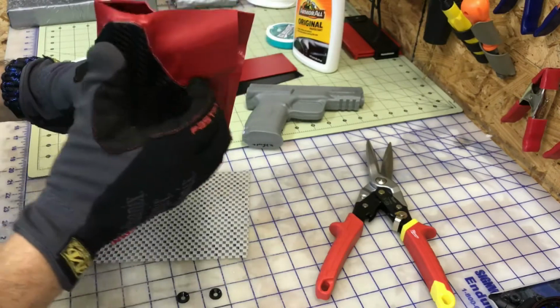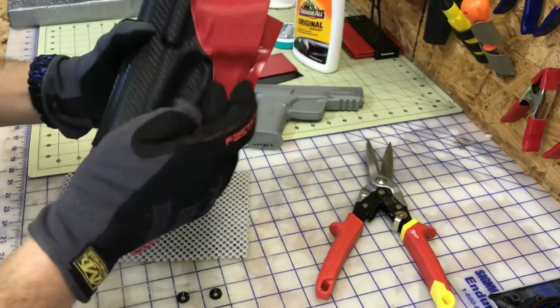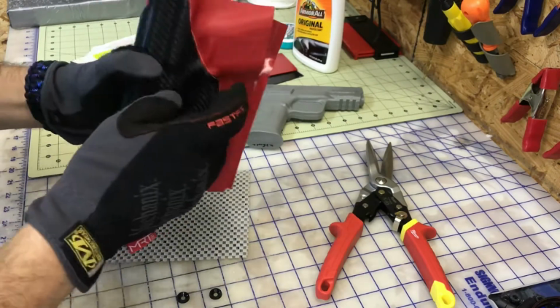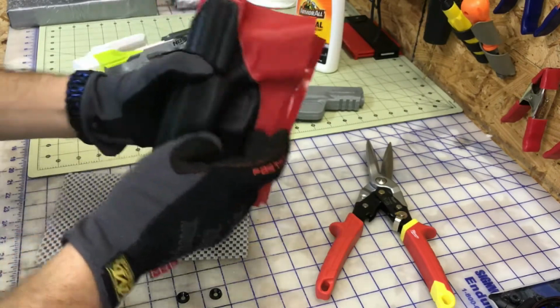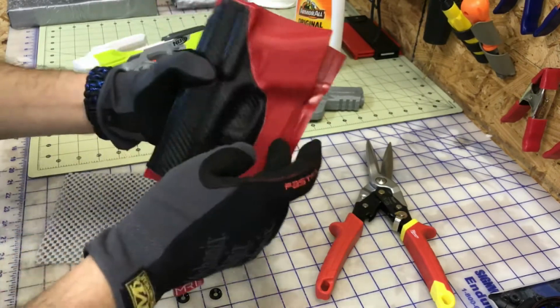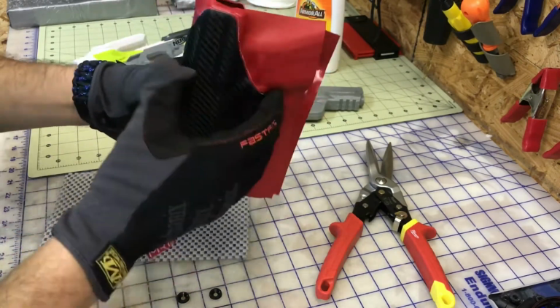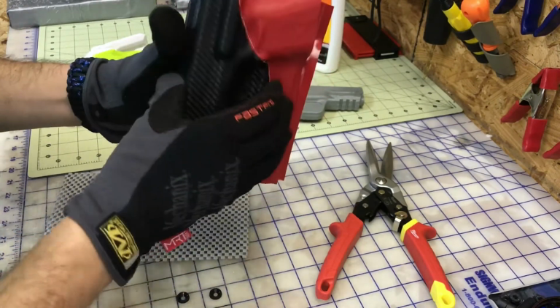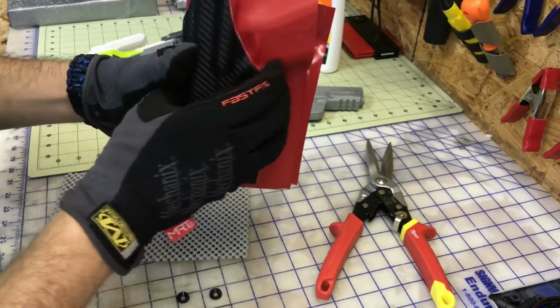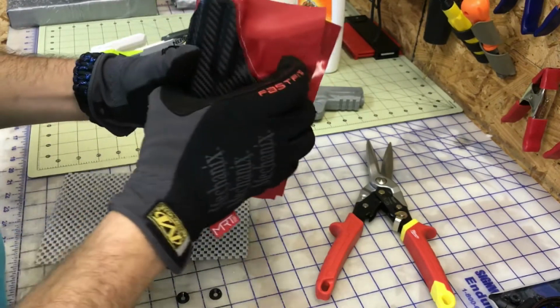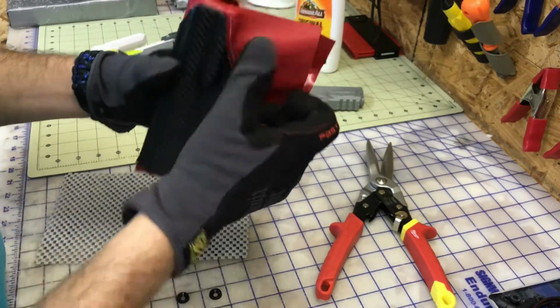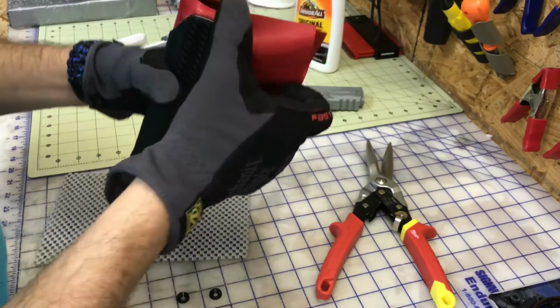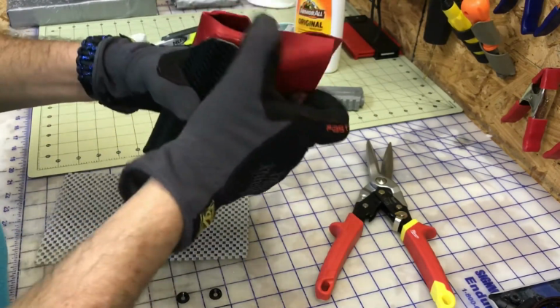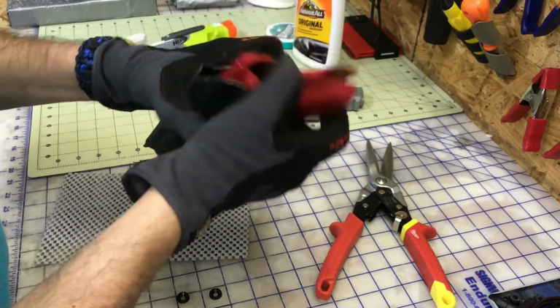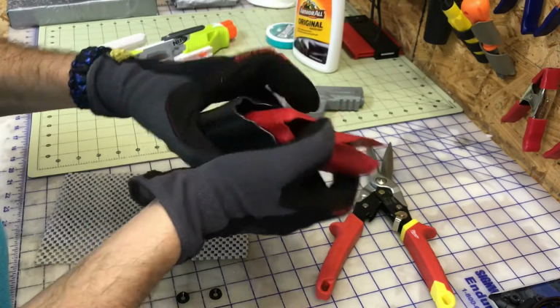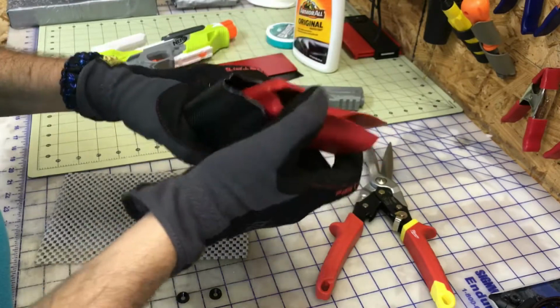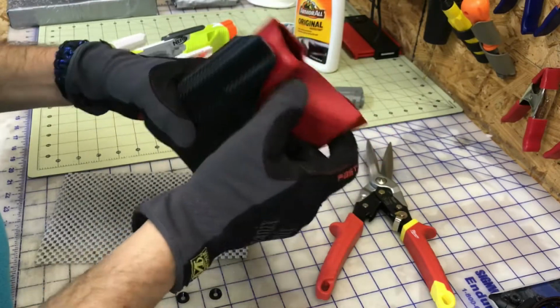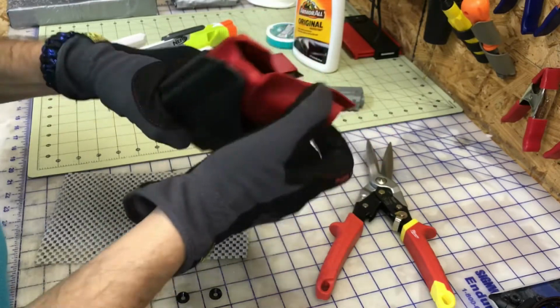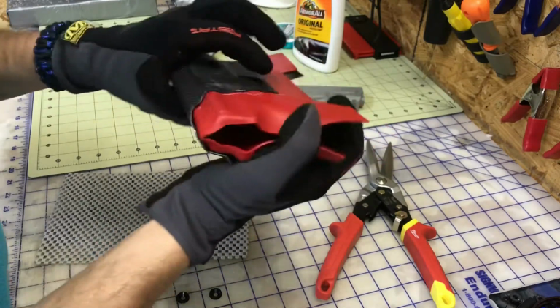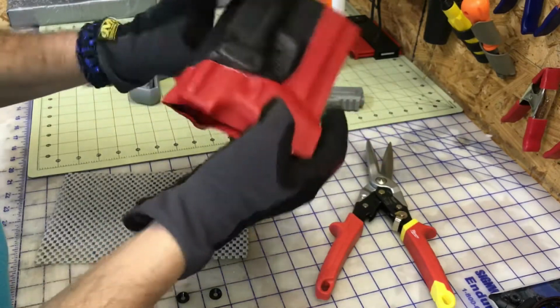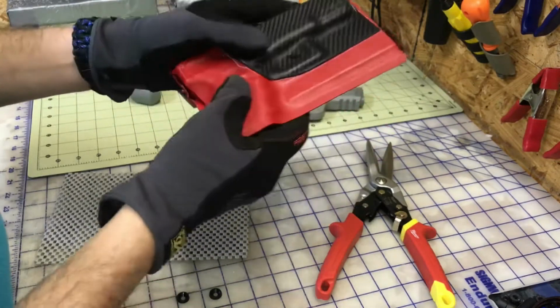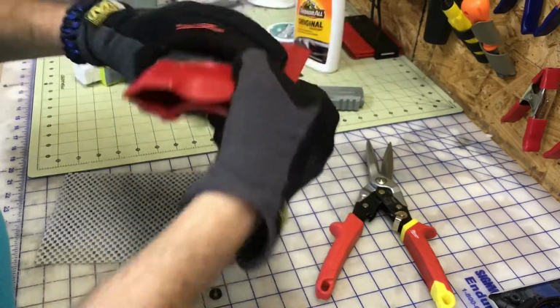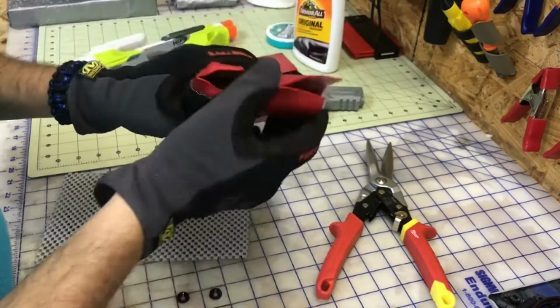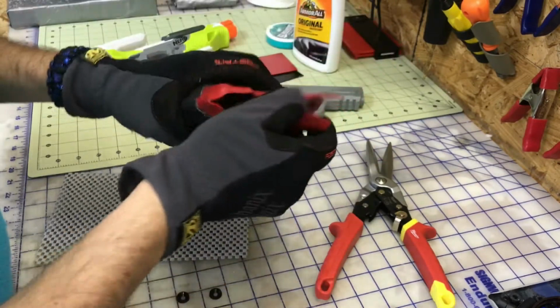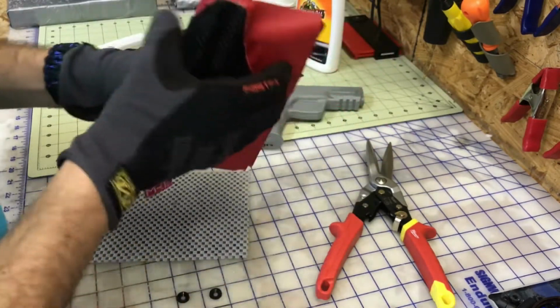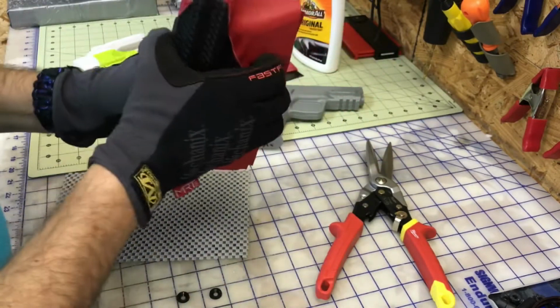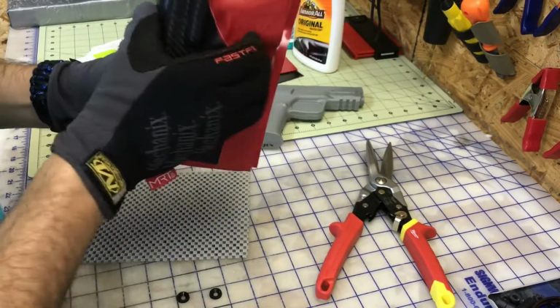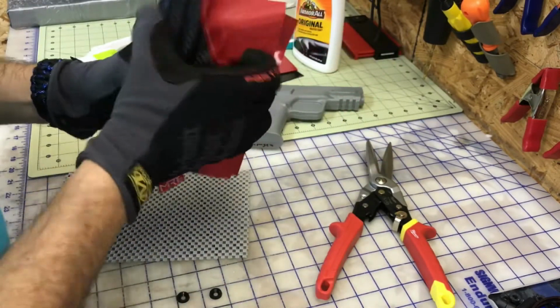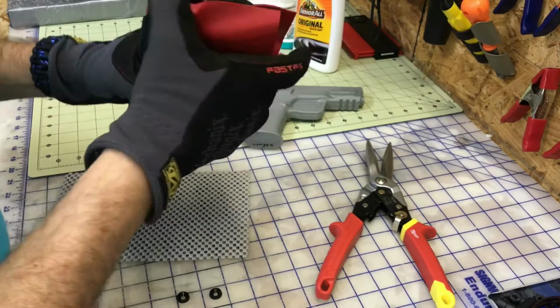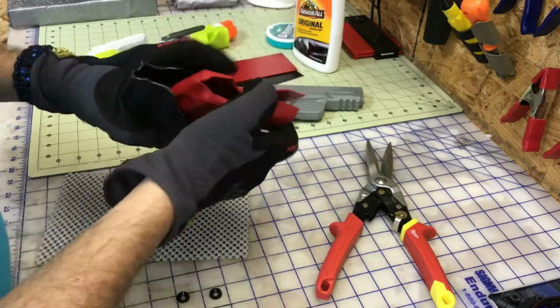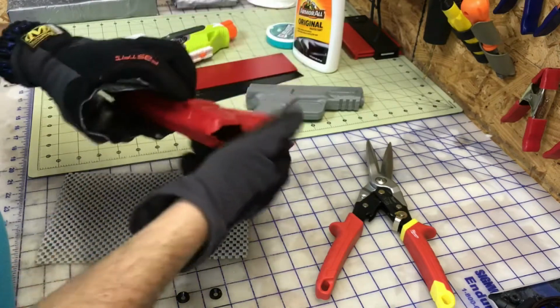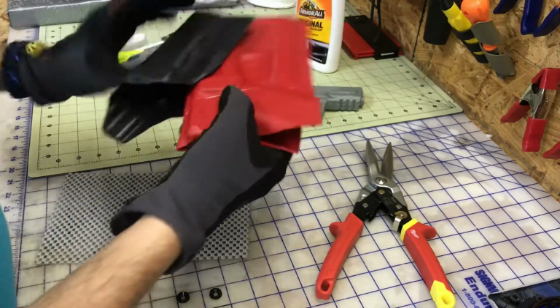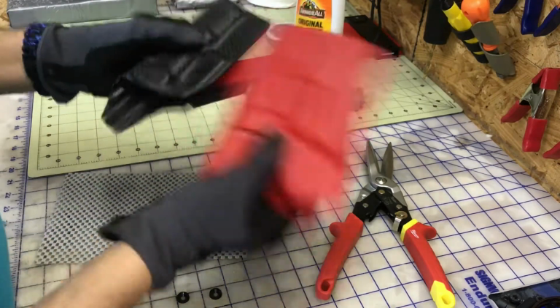It acts as a release agent so when it comes time to pull them apart, they haven't bonded in any way. Because with the heat they will bond, and you'll never get these apart — you can try and try. I like to take mine apart because it makes the next steps much easier.